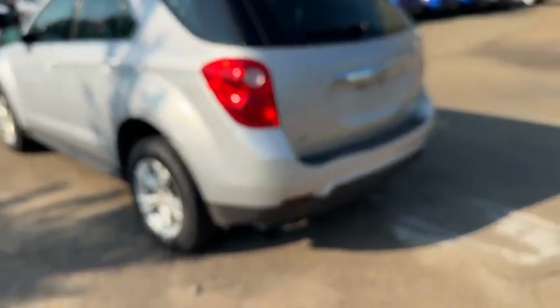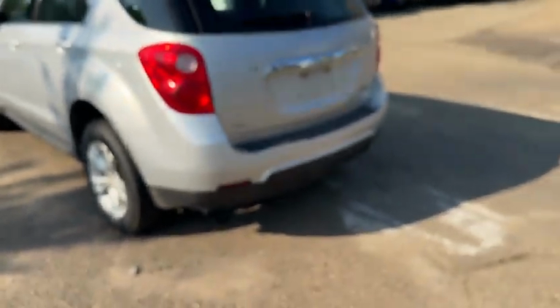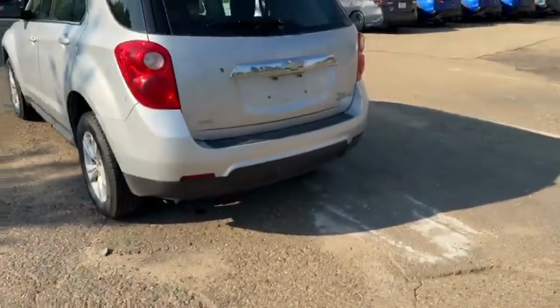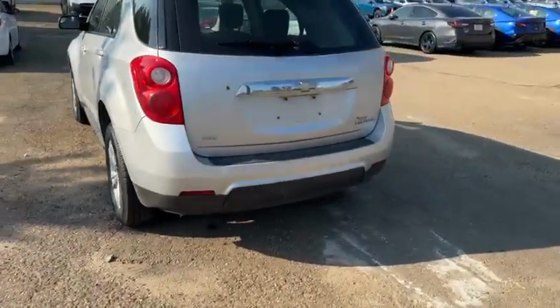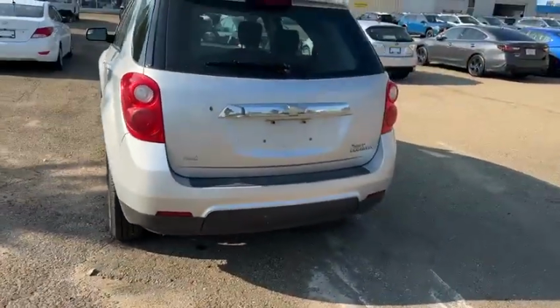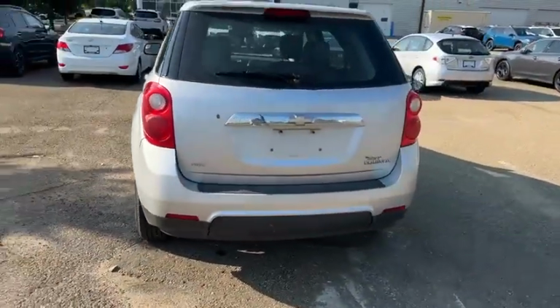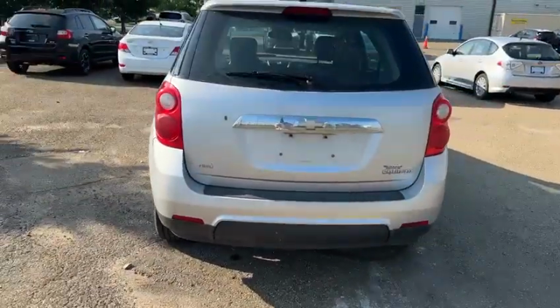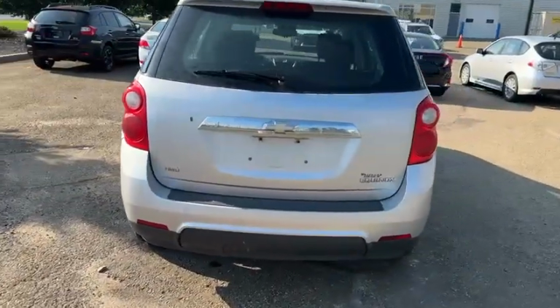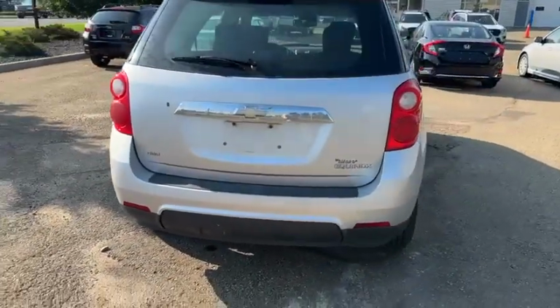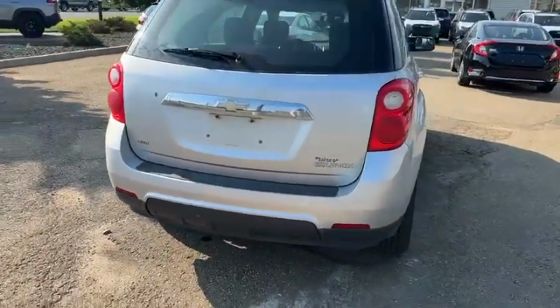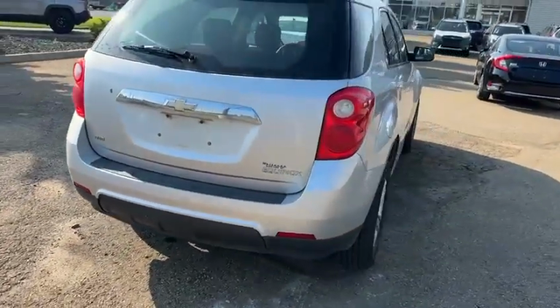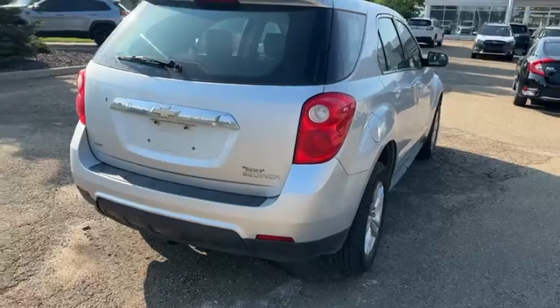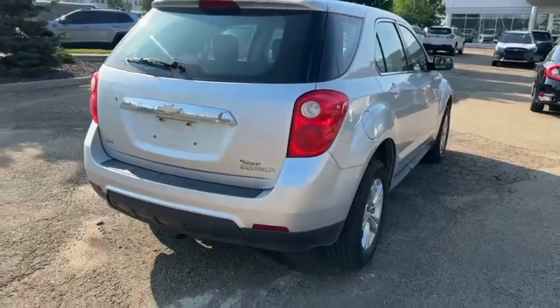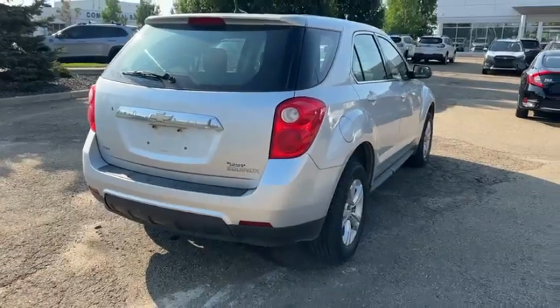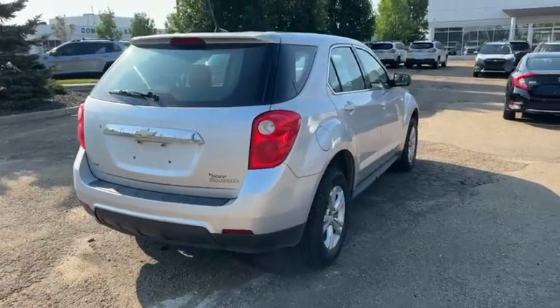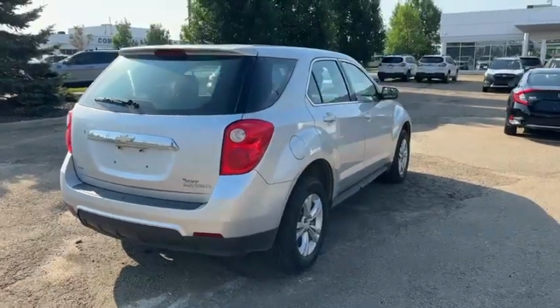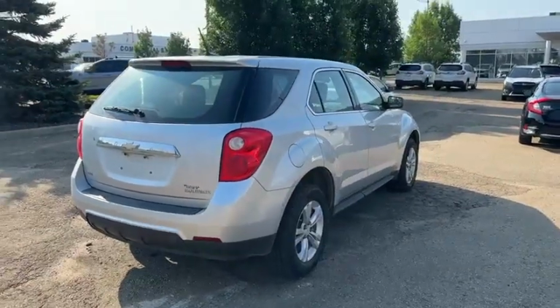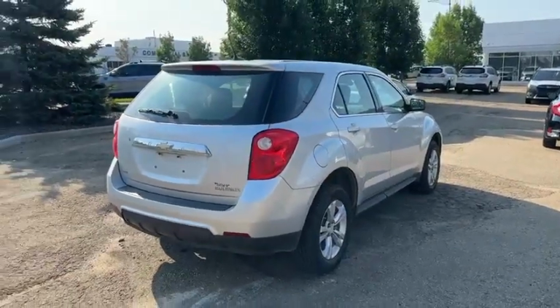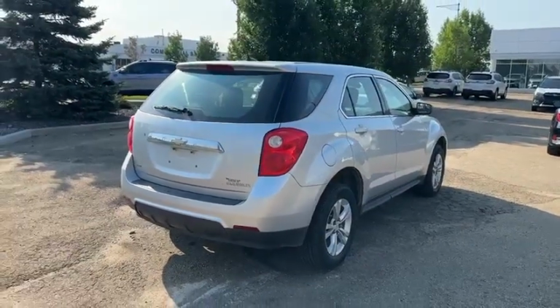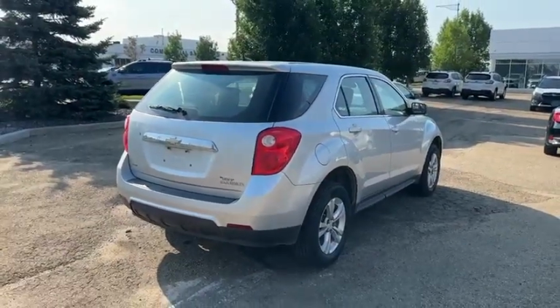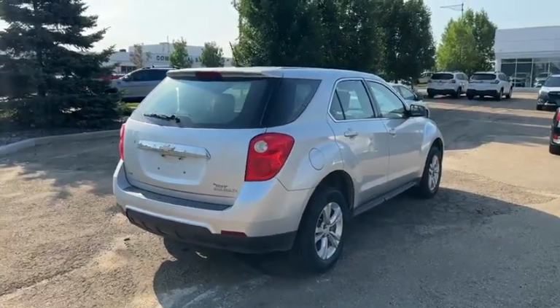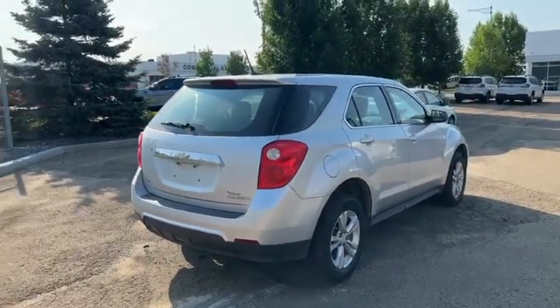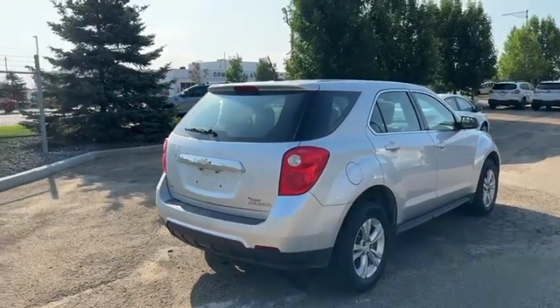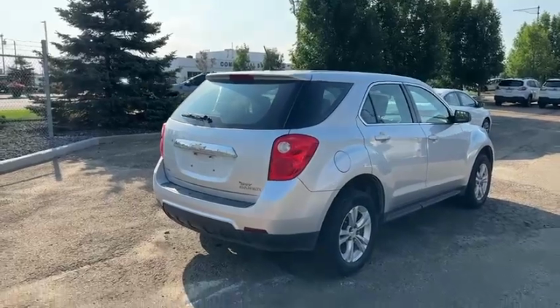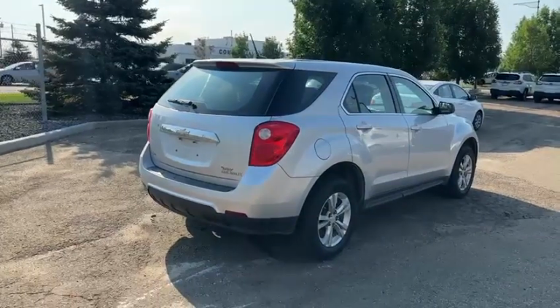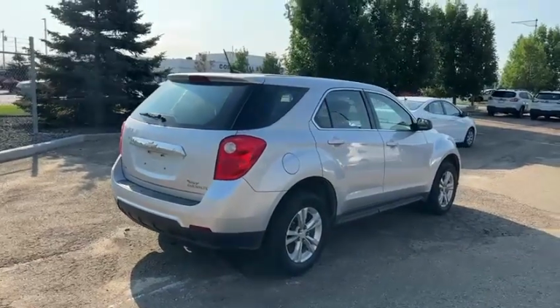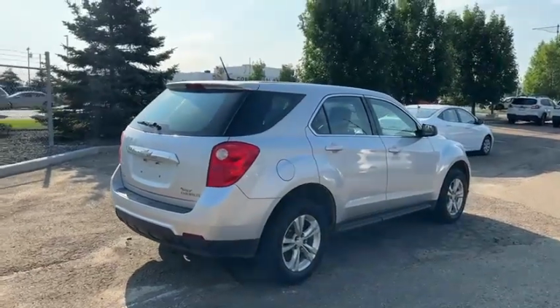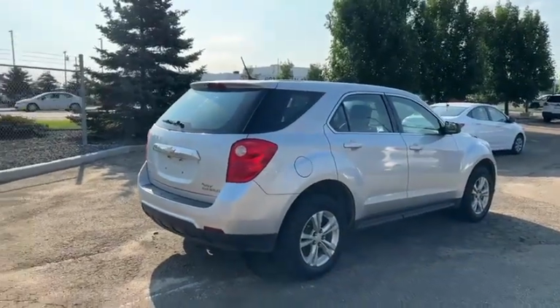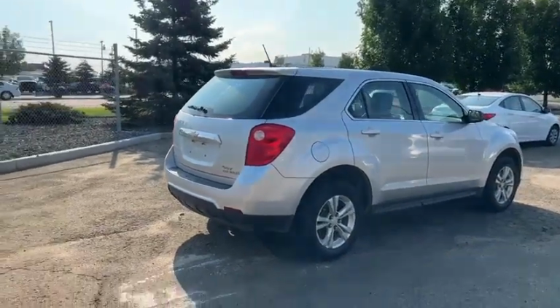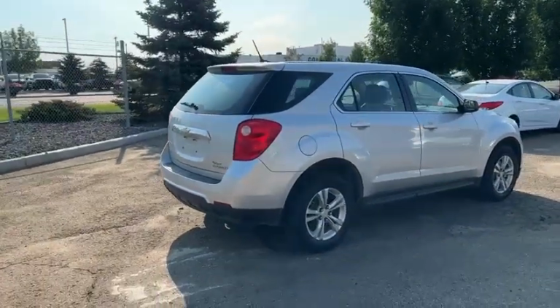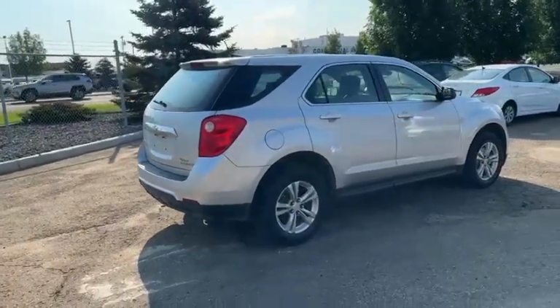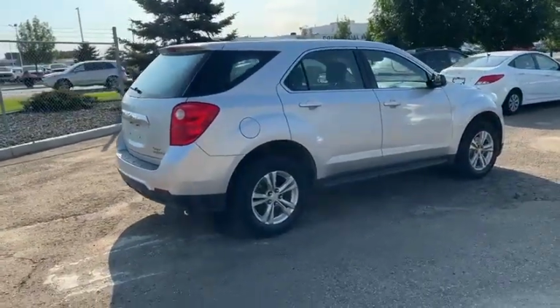Tires are in good shape and you got some good trunk space in the vehicle too. This one is all-wheel drive, so that comes in handy — some of them are front-wheel drive. You'll be good in all weather conditions, especially with the ground clearance that it offers.